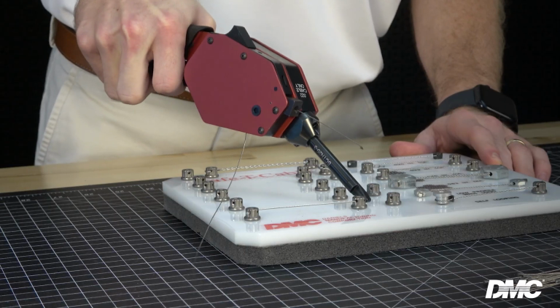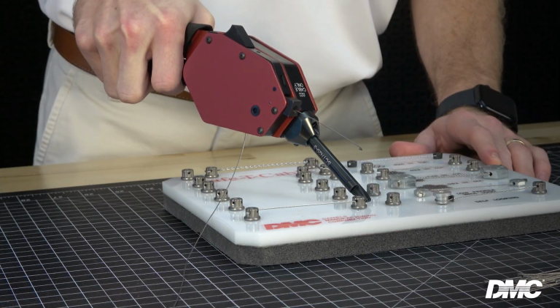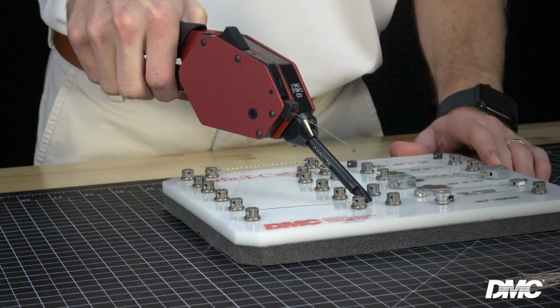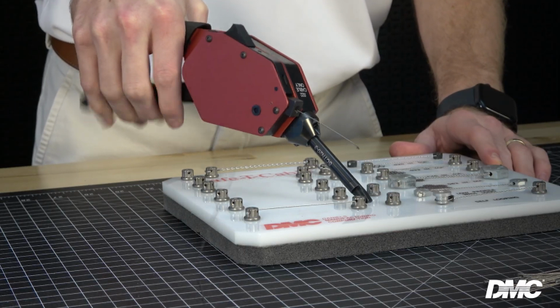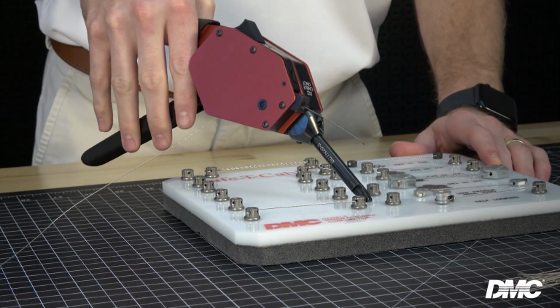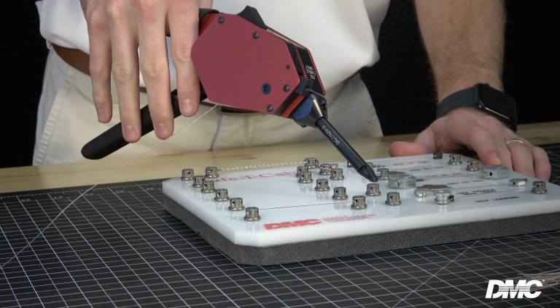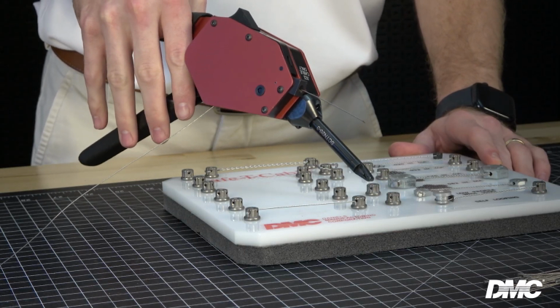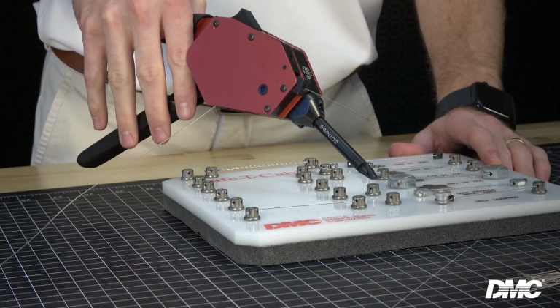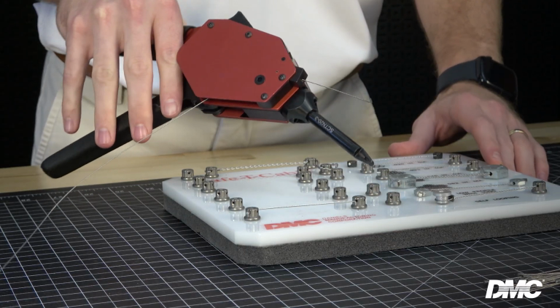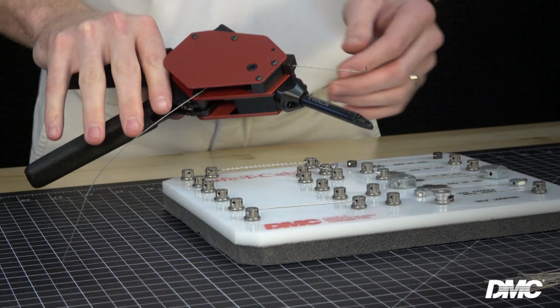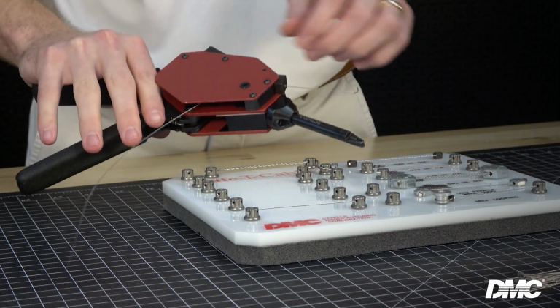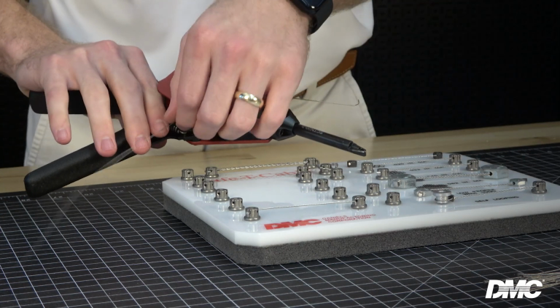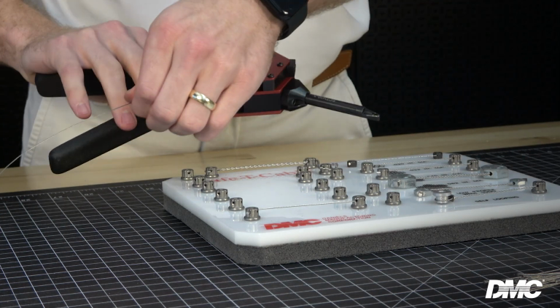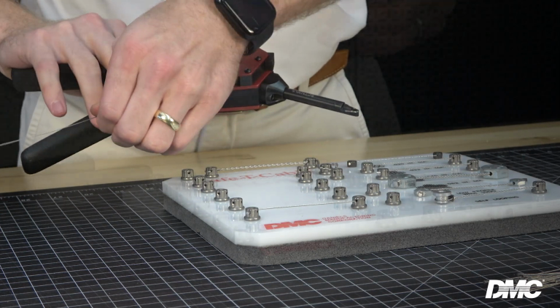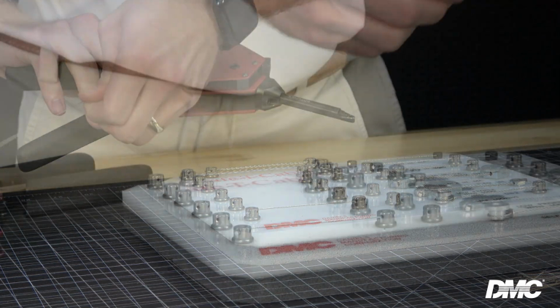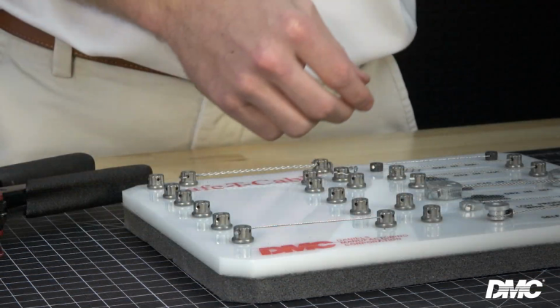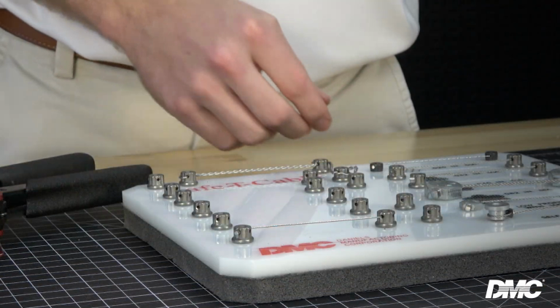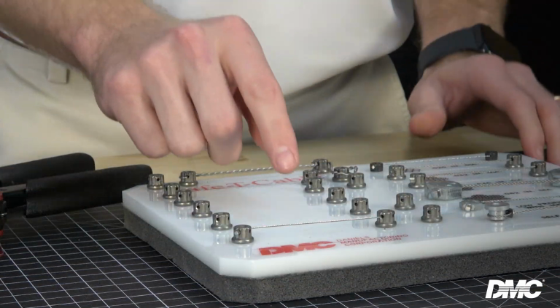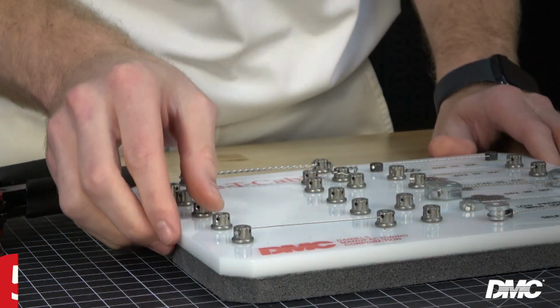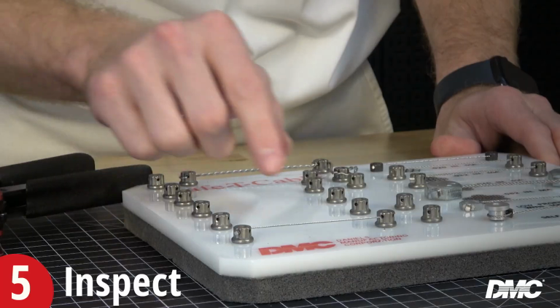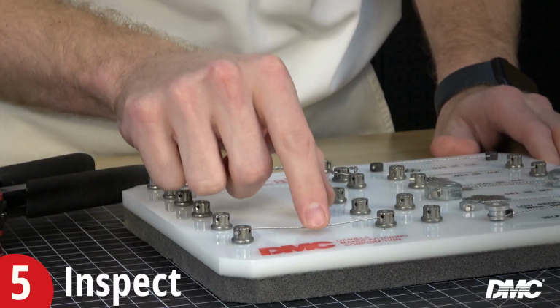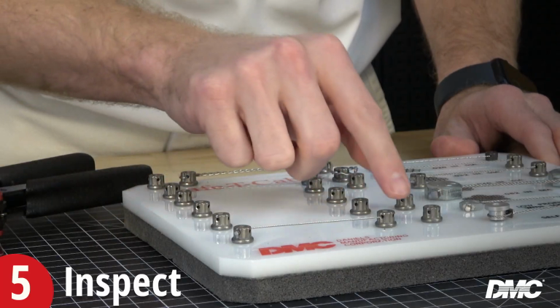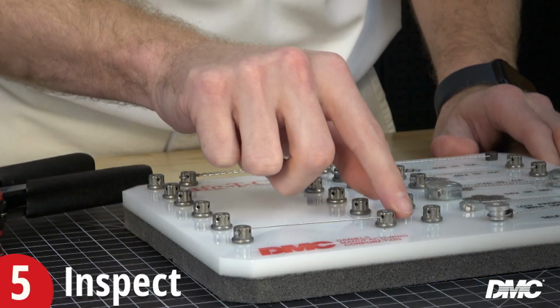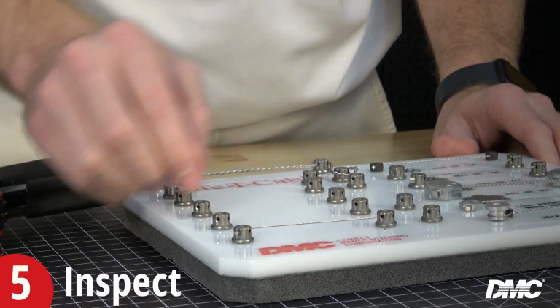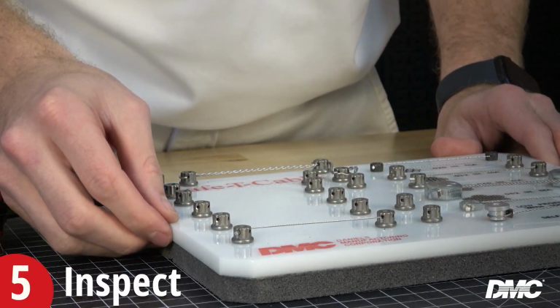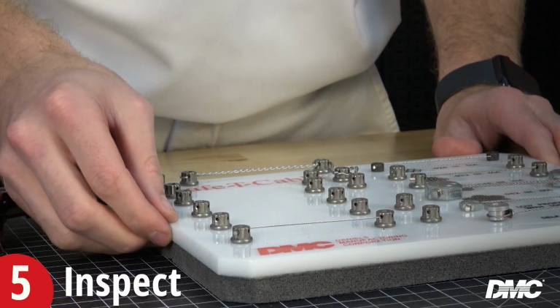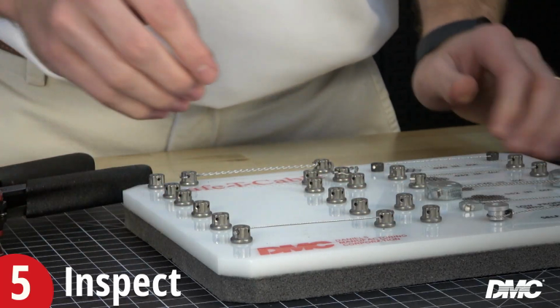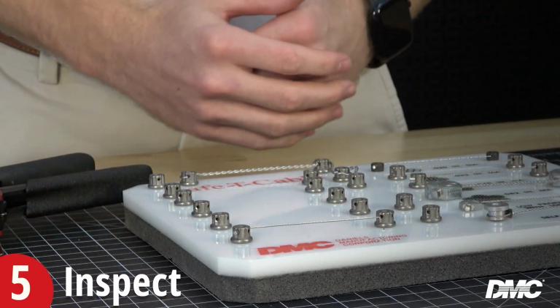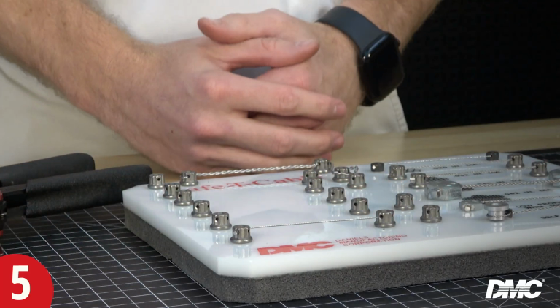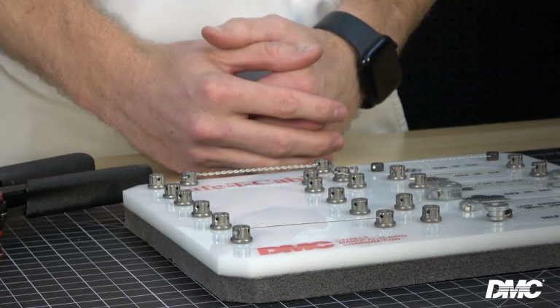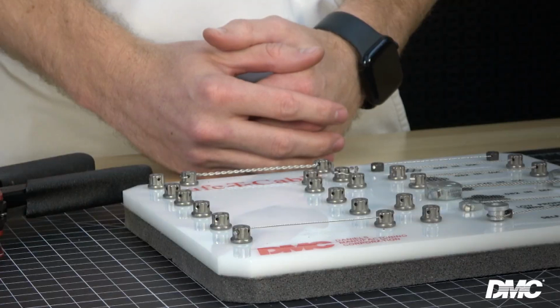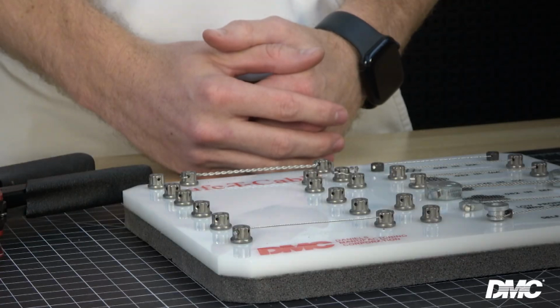The cable is now terminated. Release the tool handles and slide the tool off the crimped ferrule. Pull and discard the excess cable from the tool. Be sure to visually inspect the cable to verify there are no nicks and that the cable was cut flush with the ferrule with no strands extending more than 1/32nd of an inch.